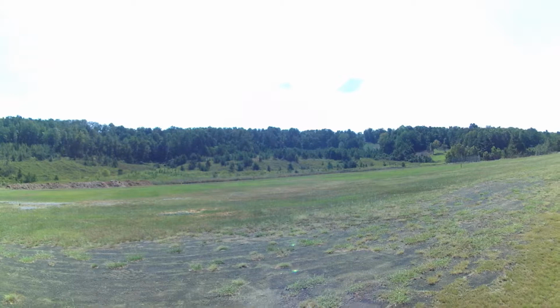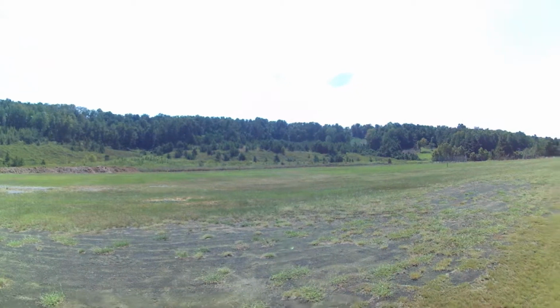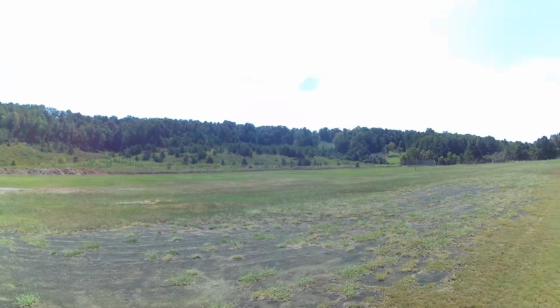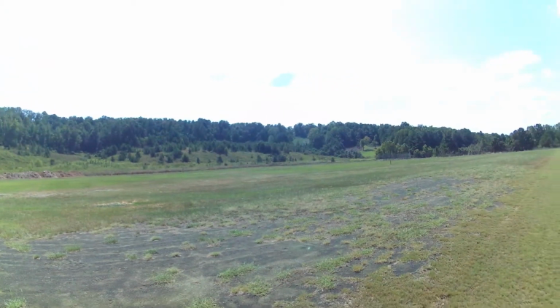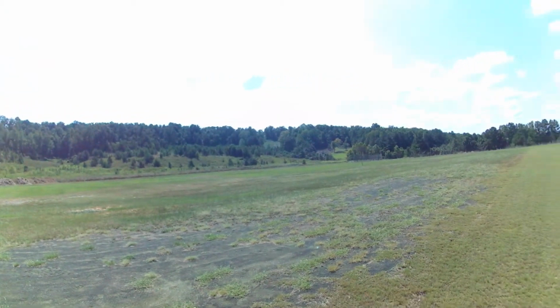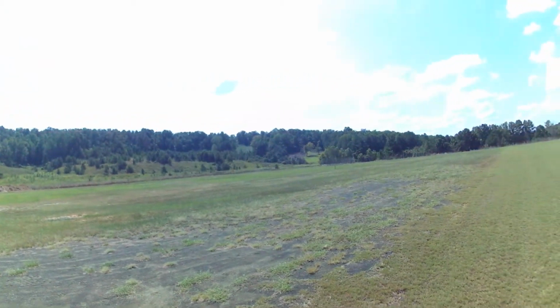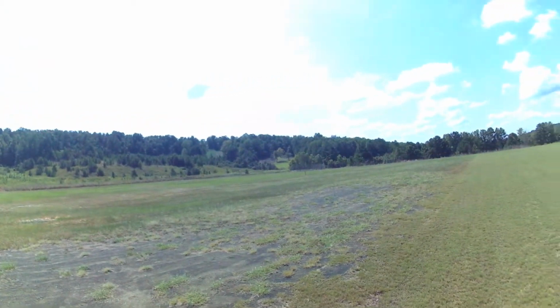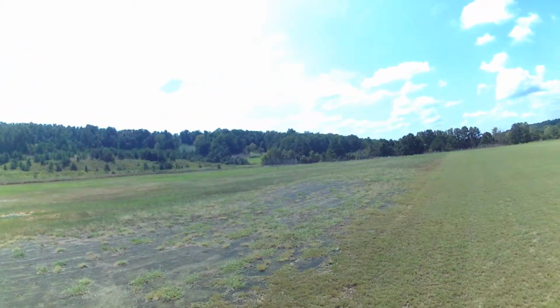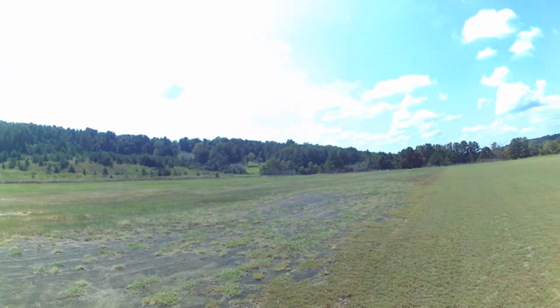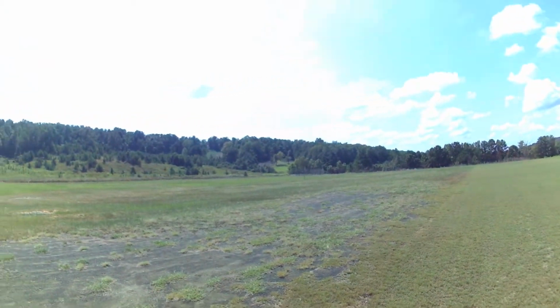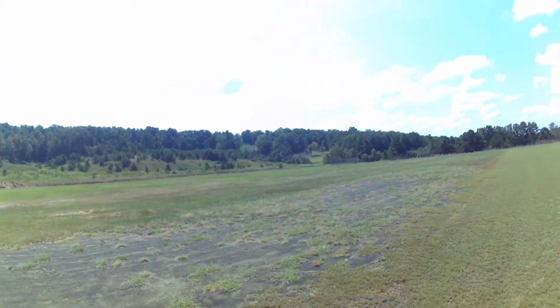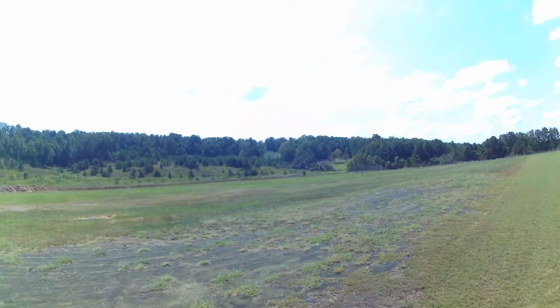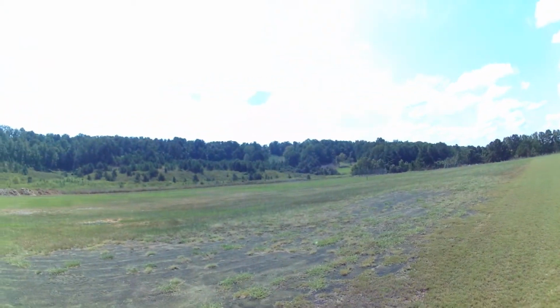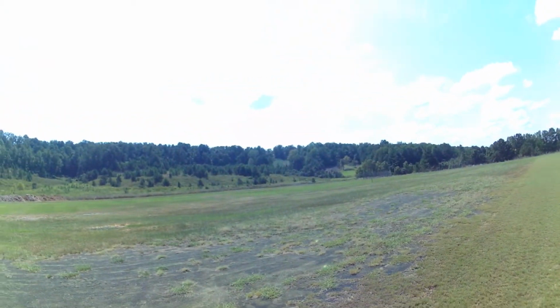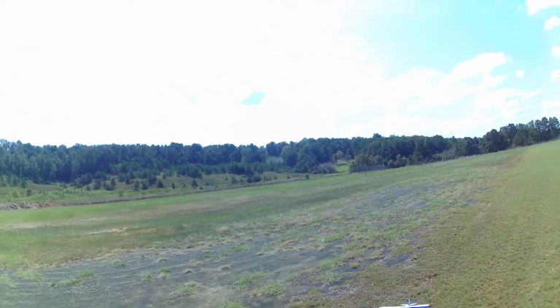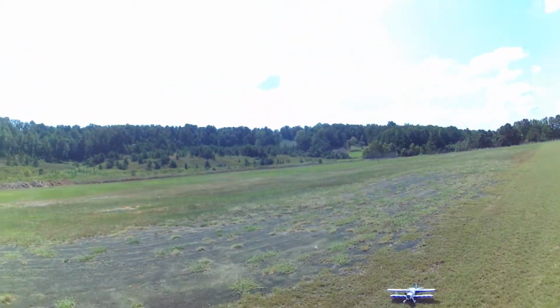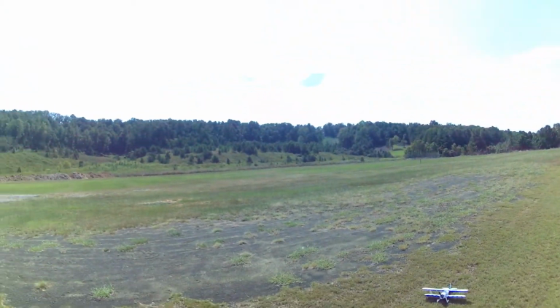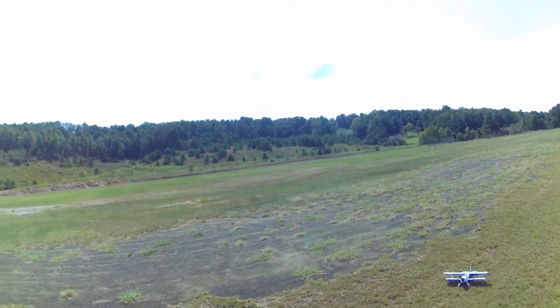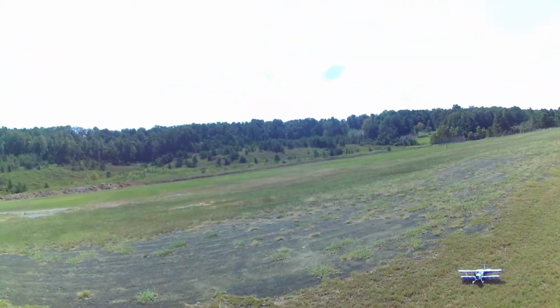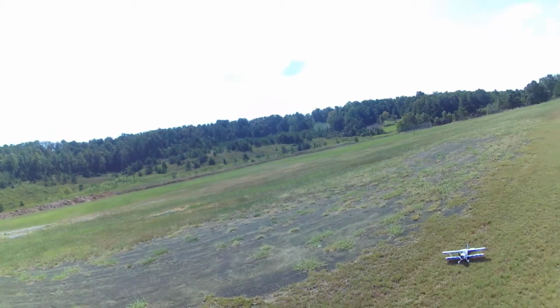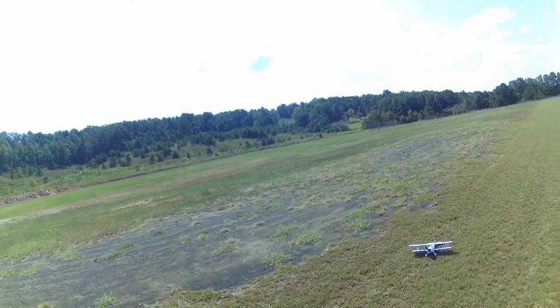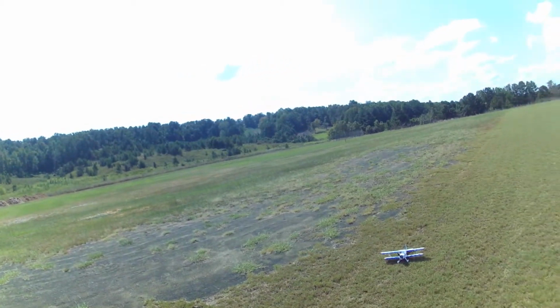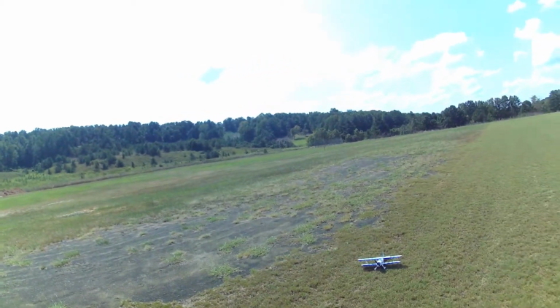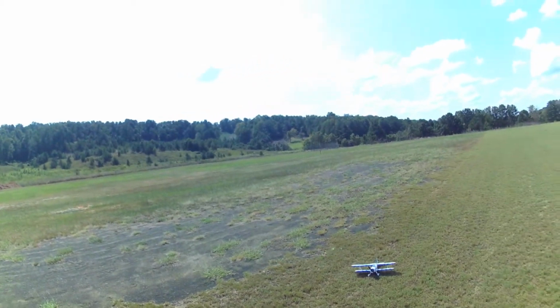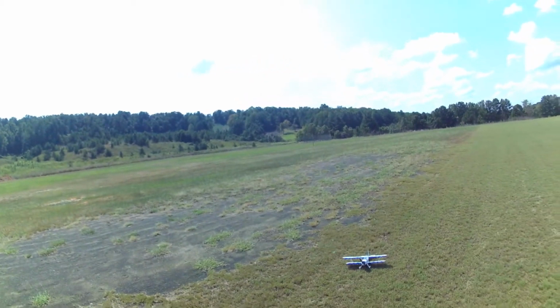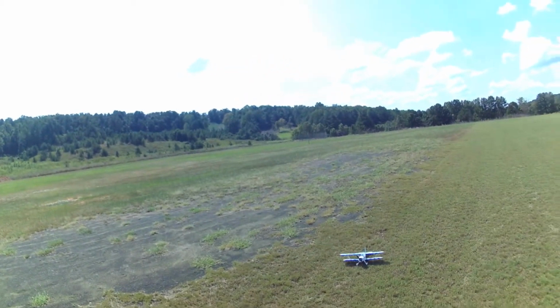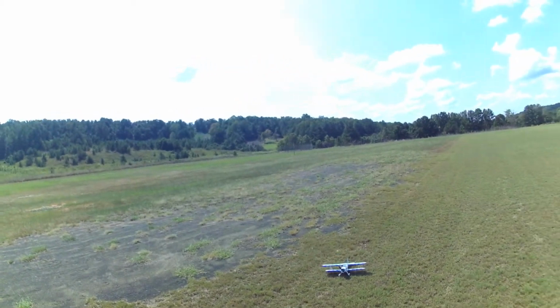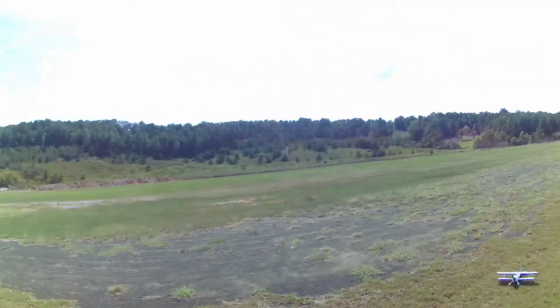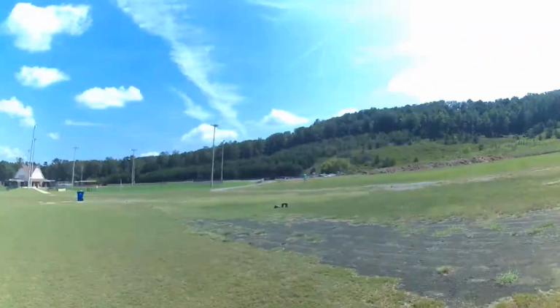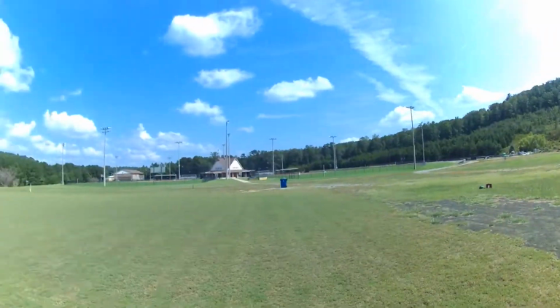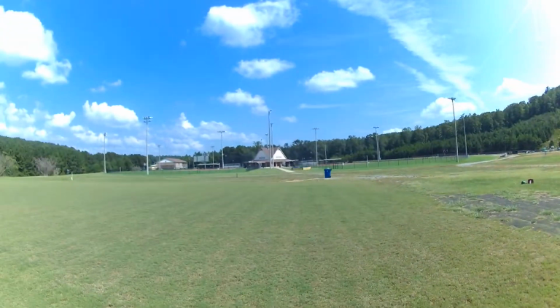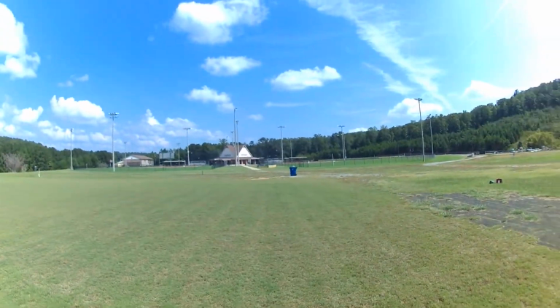Hey everybody, this is Mark up in Clay, Alabama at my usual field. We're up at the public library, the old public library. It's got ball fields over there.